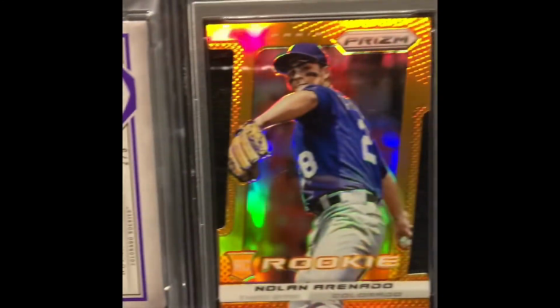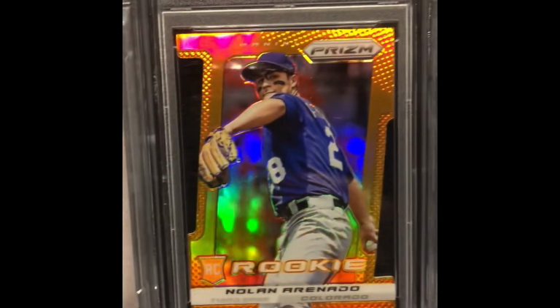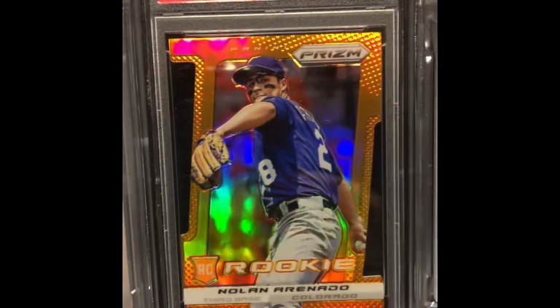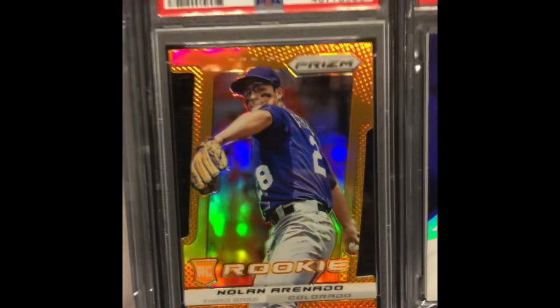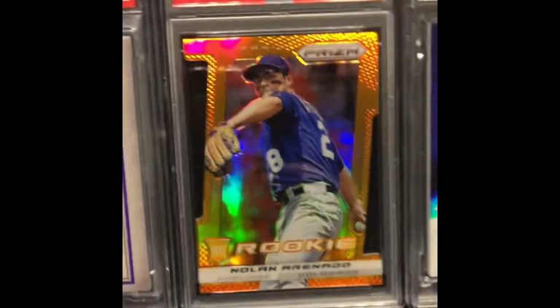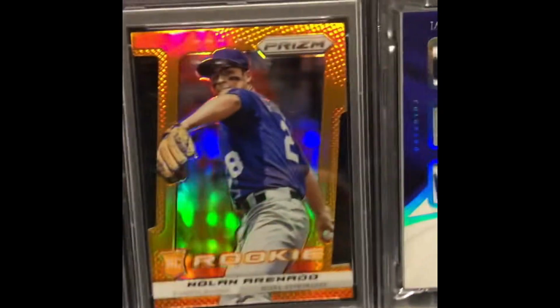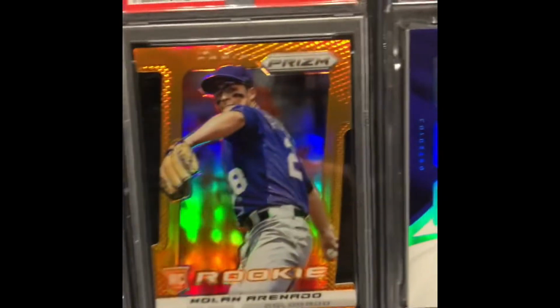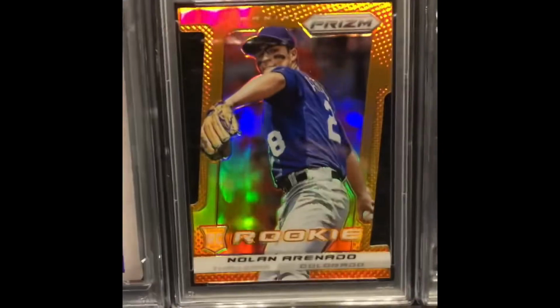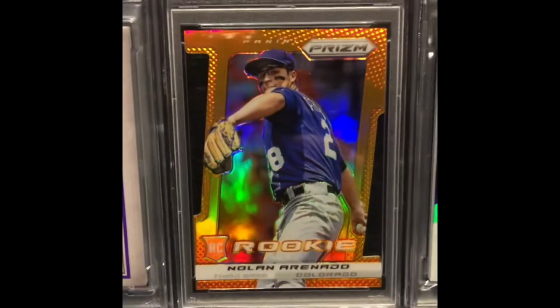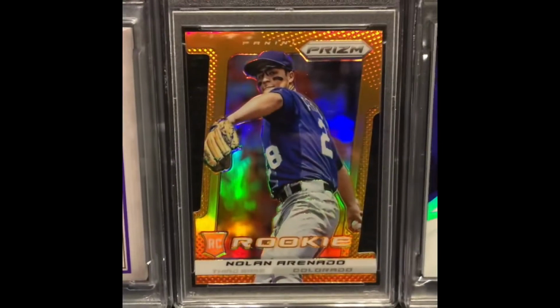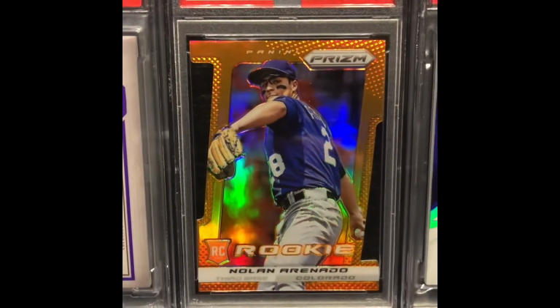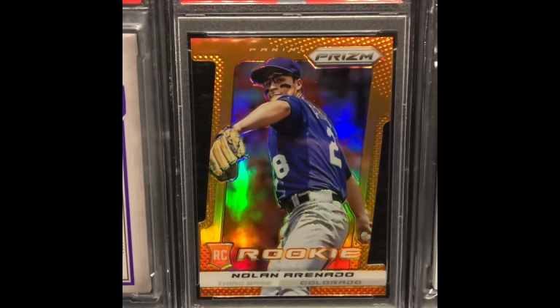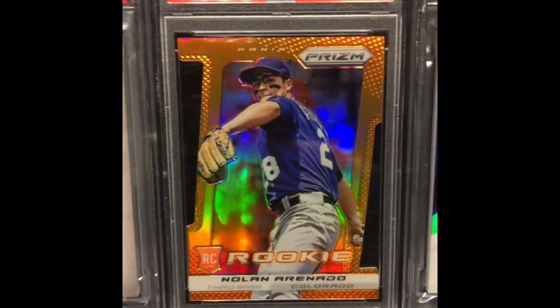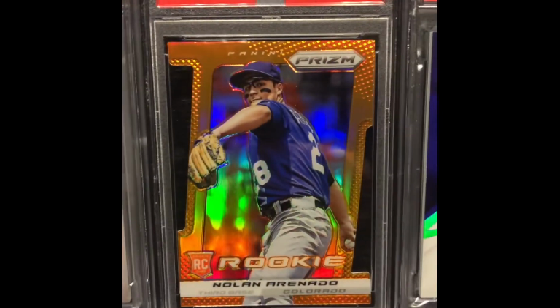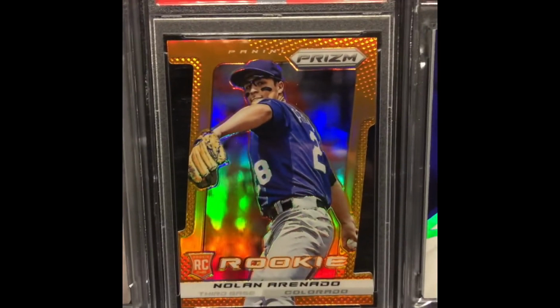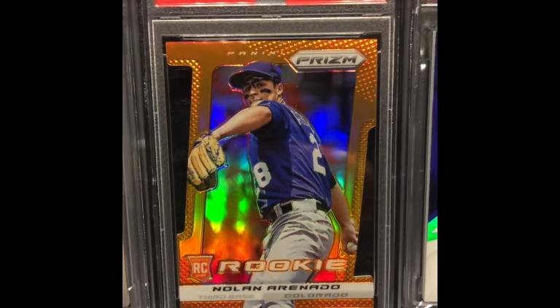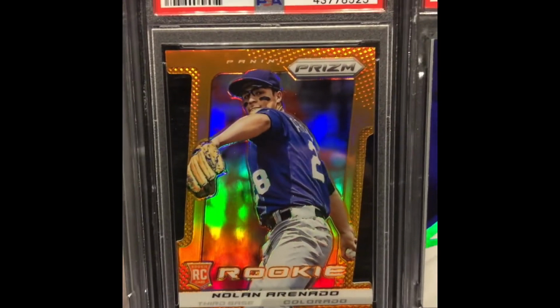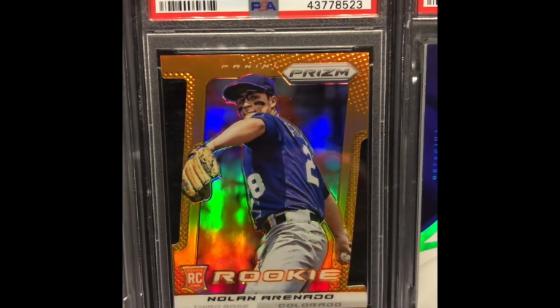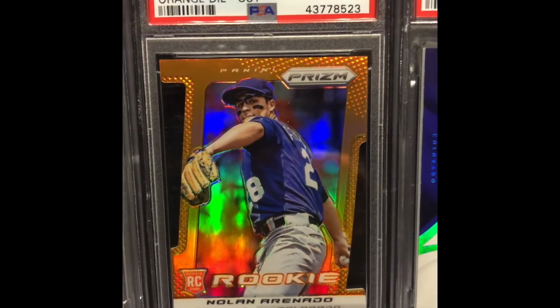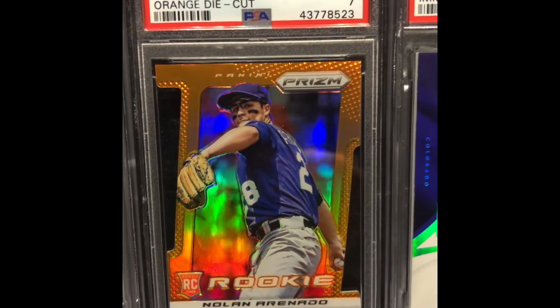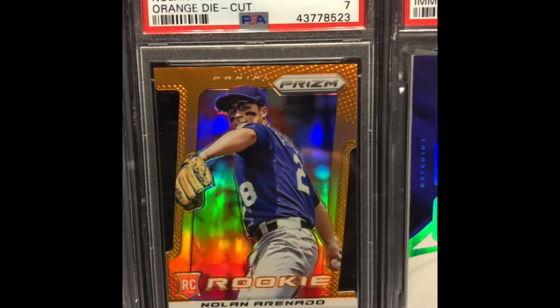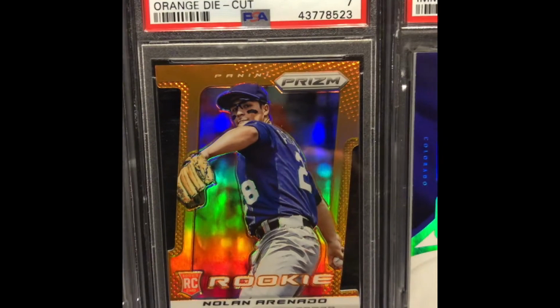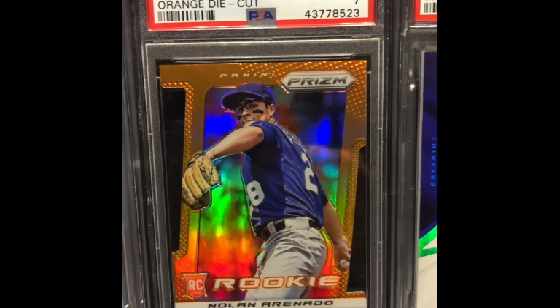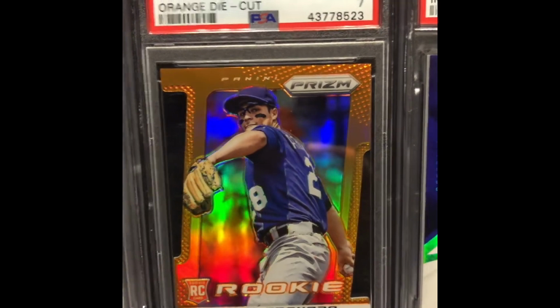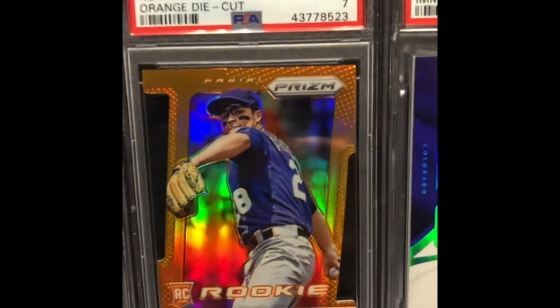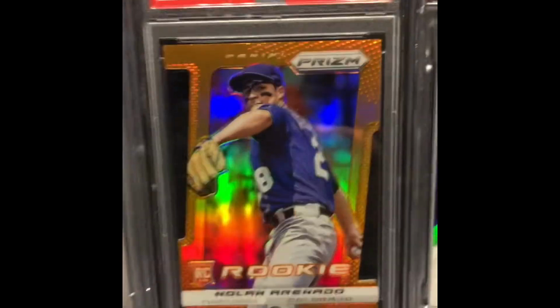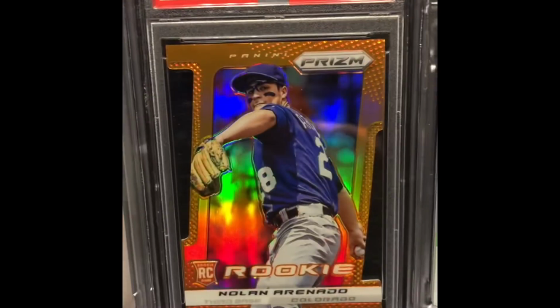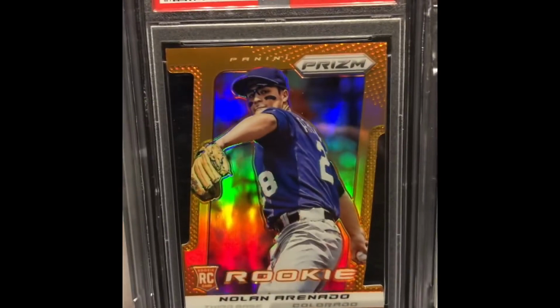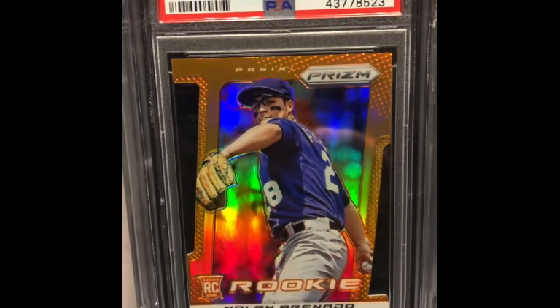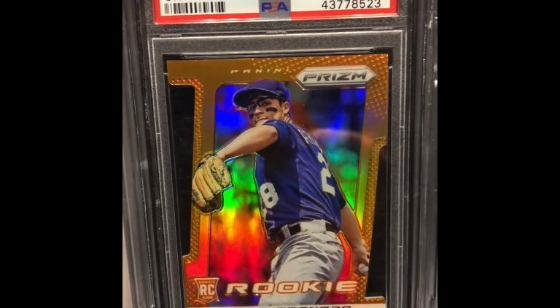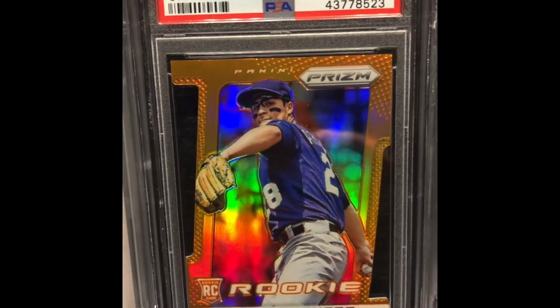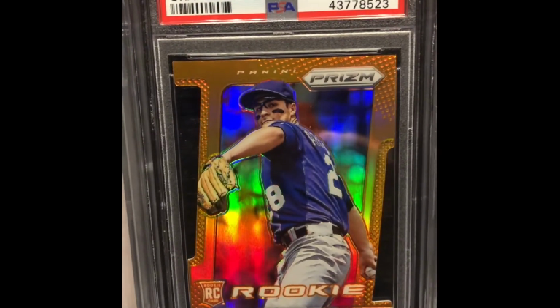This is probably my favorite card in the entire display case. I just love the rookie Panini Prism die-cut card — it's only a seven but I don't even care, it's just such a great-looking card.